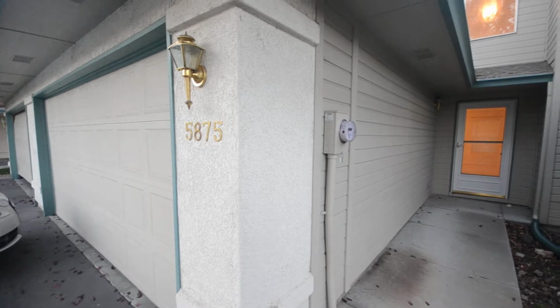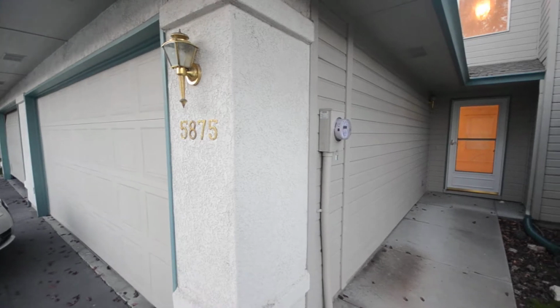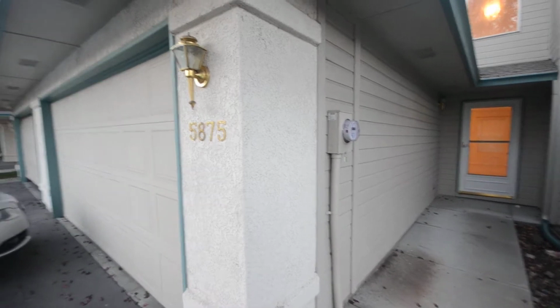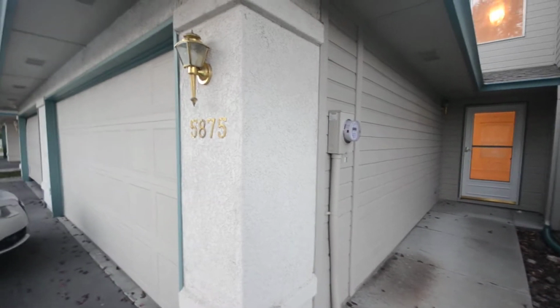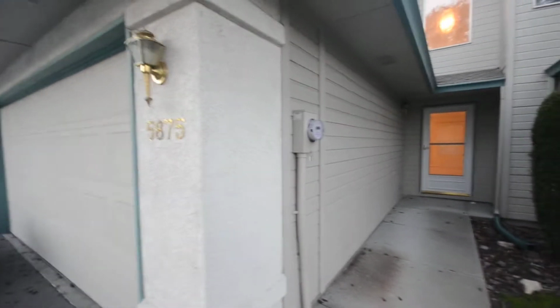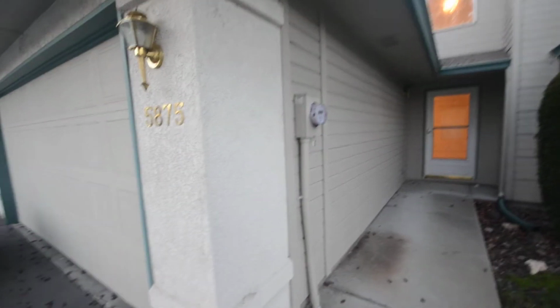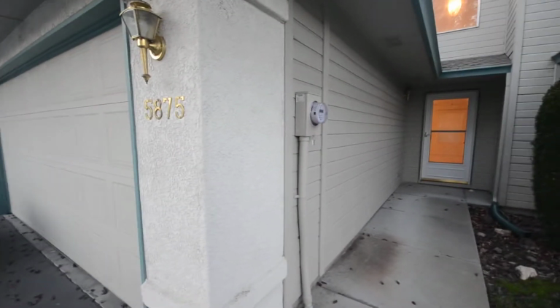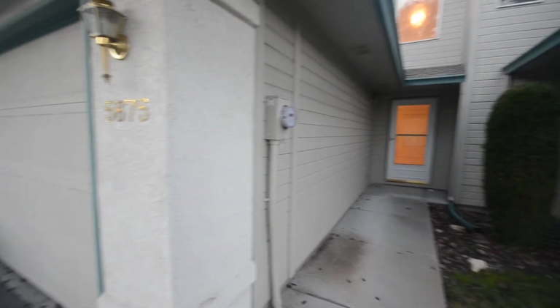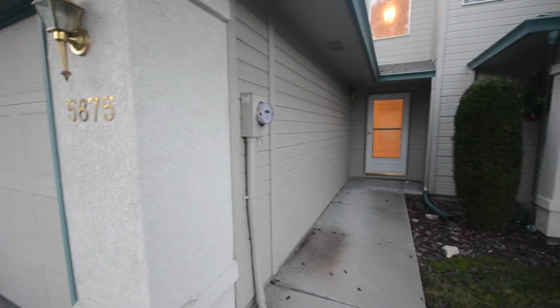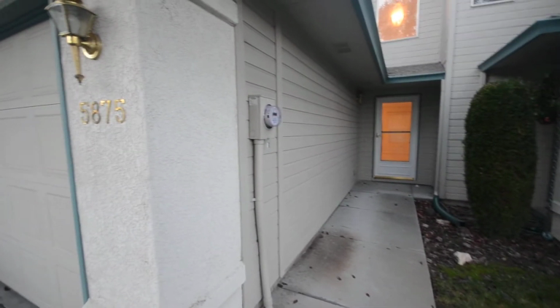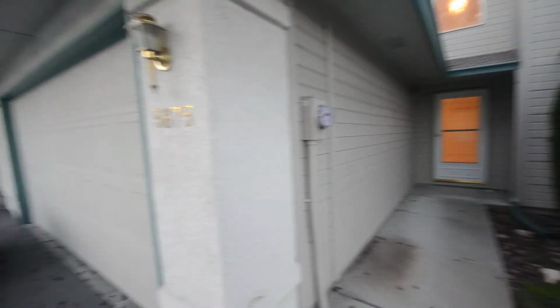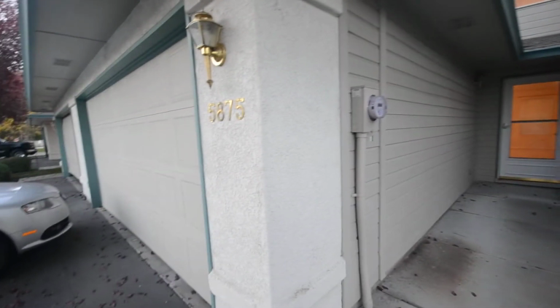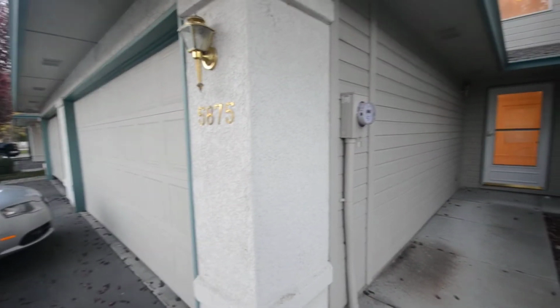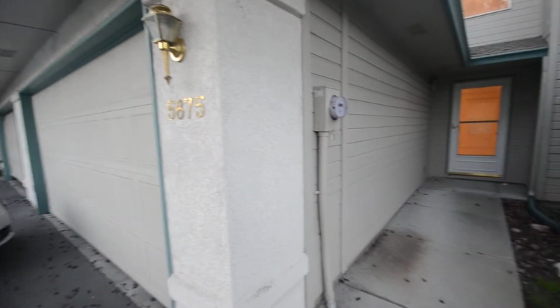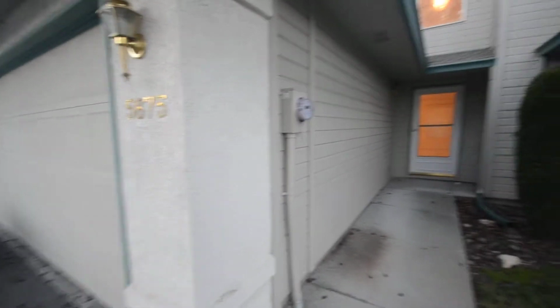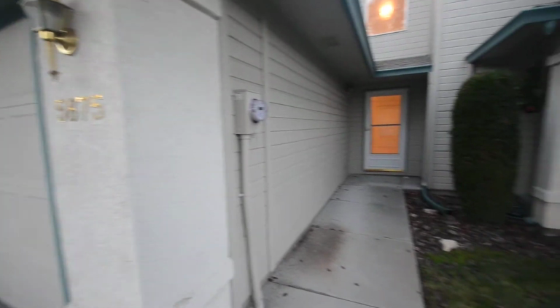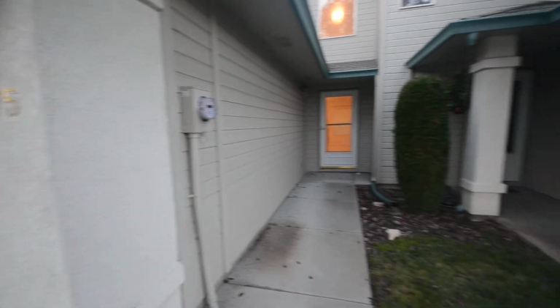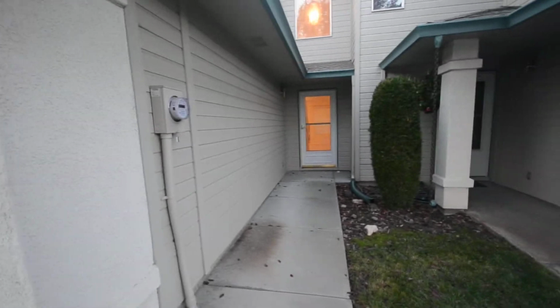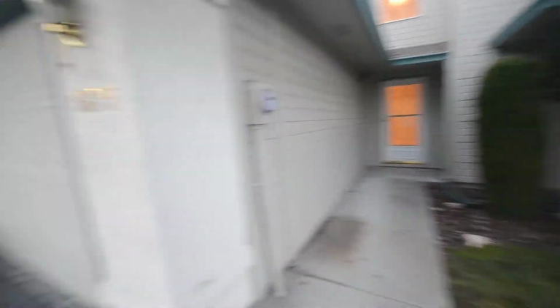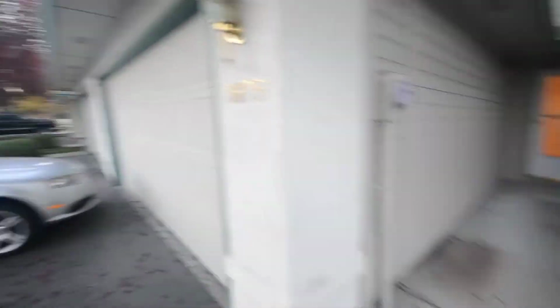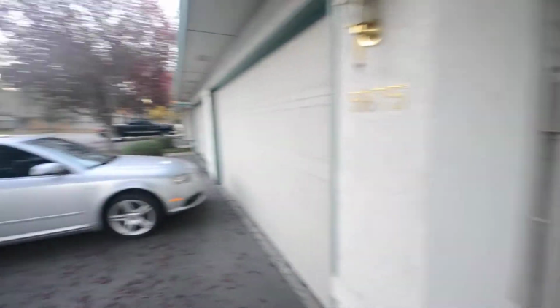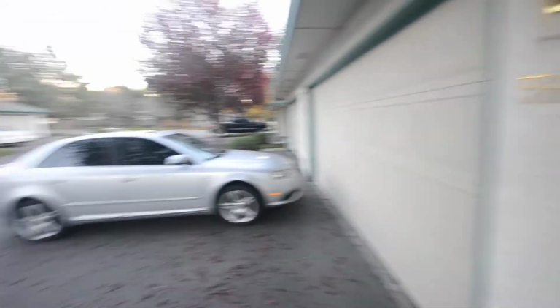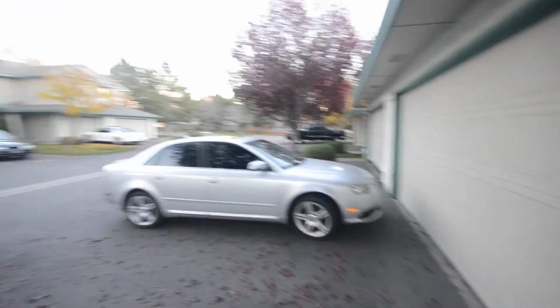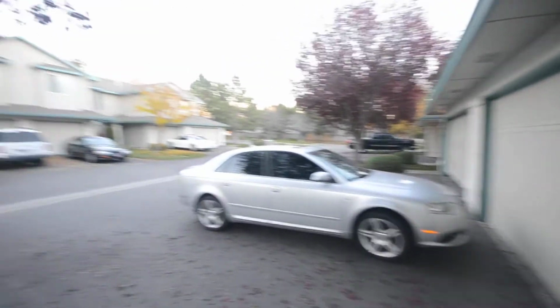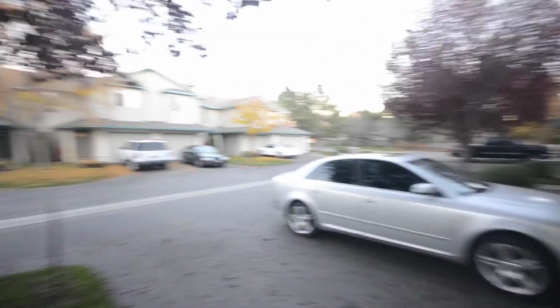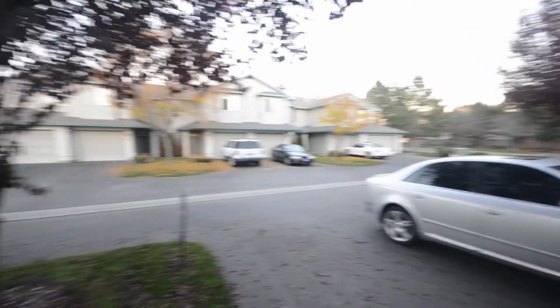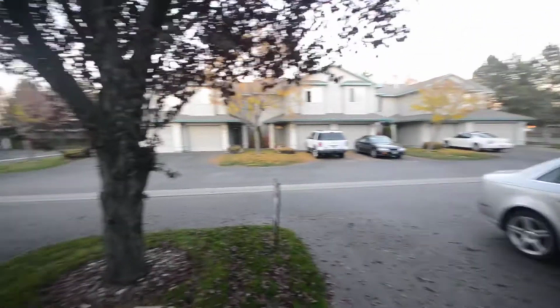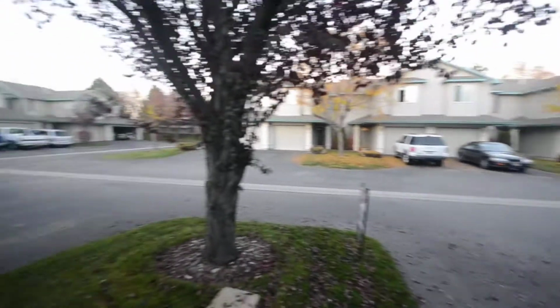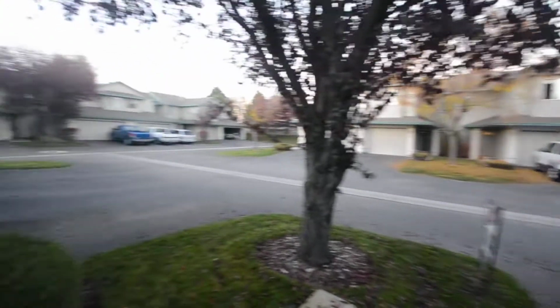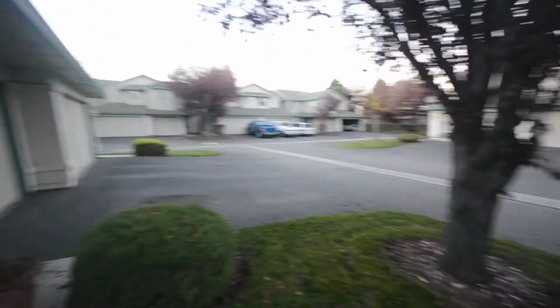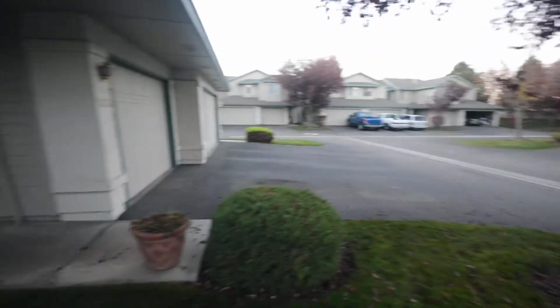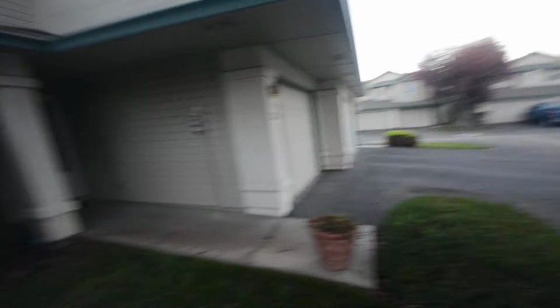This is 5875 Cobbler. We're just off of State Street and Collister here. Nice little townhouse, quiet neighborhood.